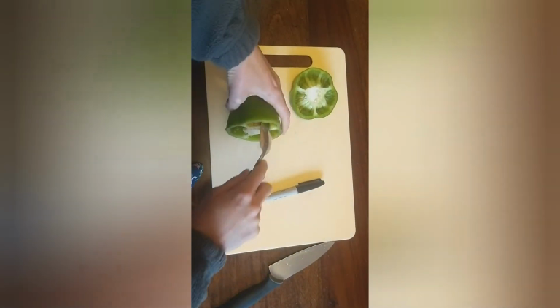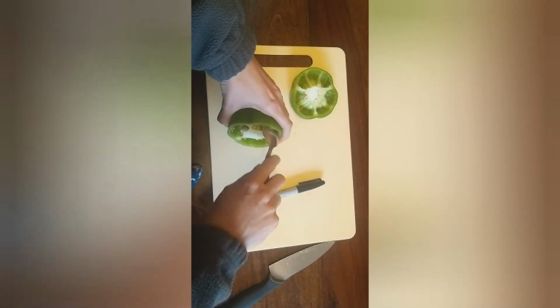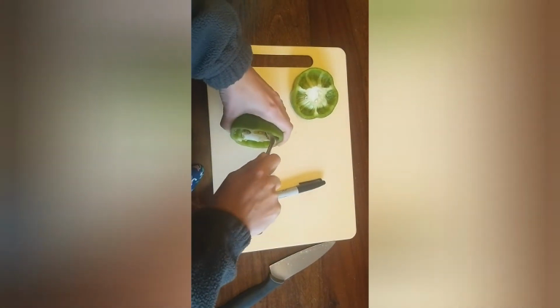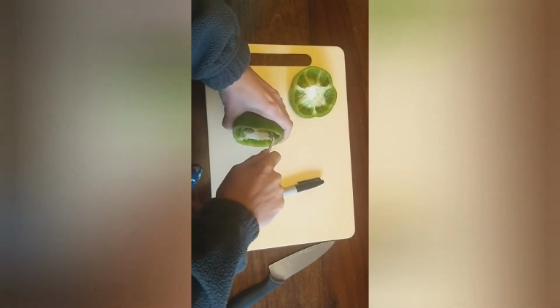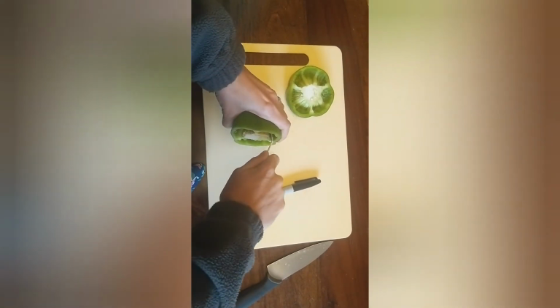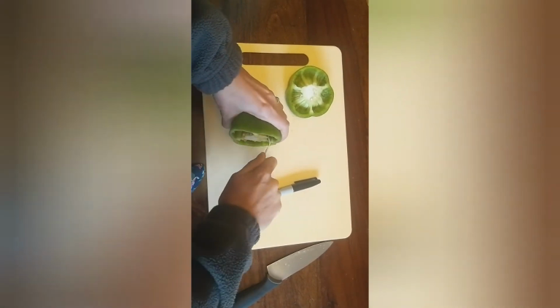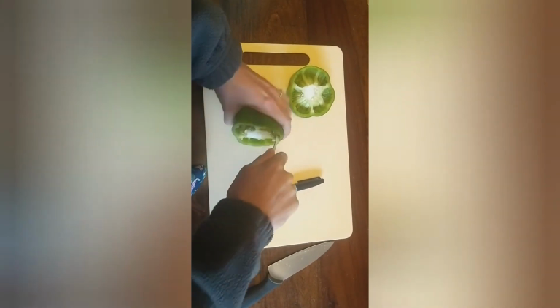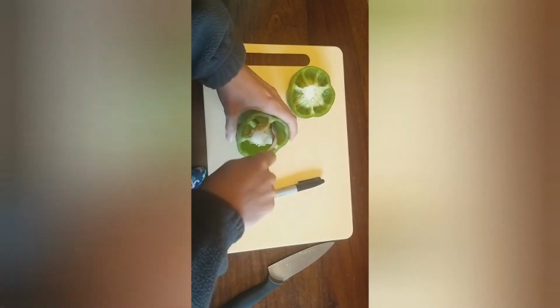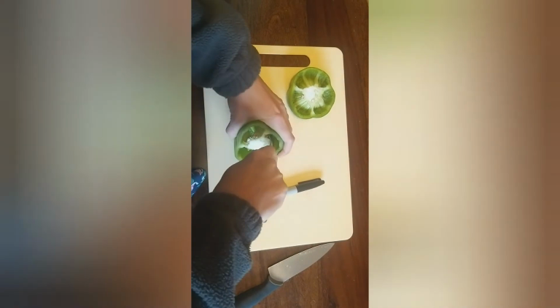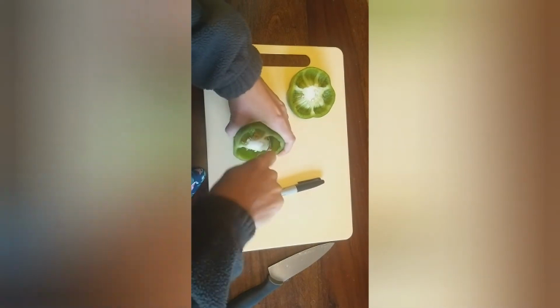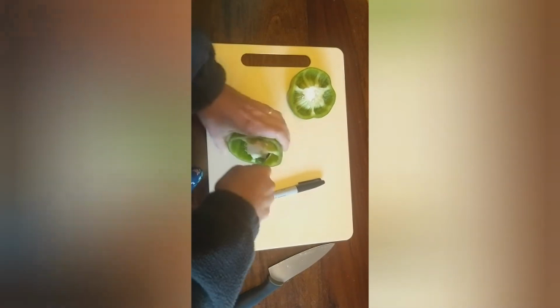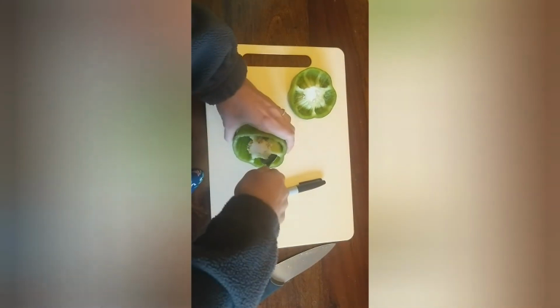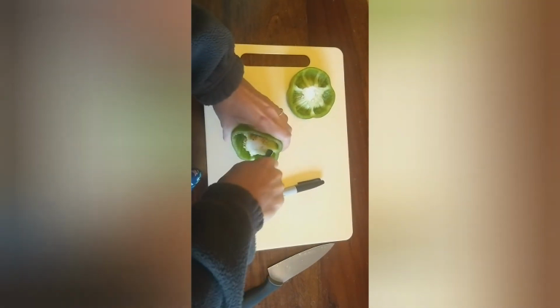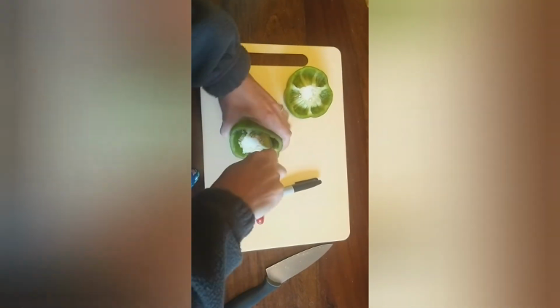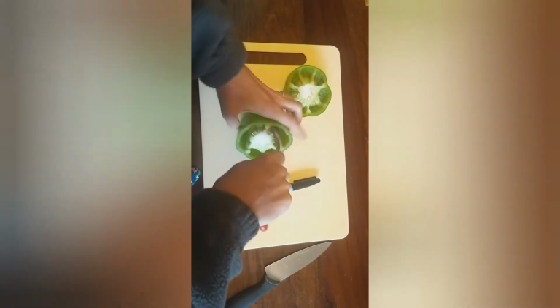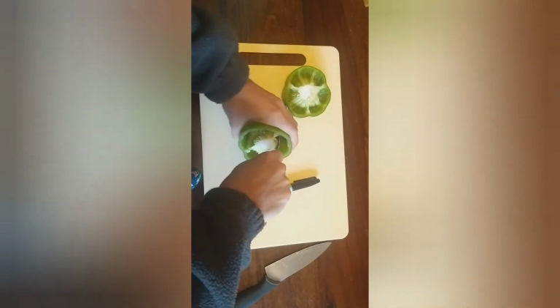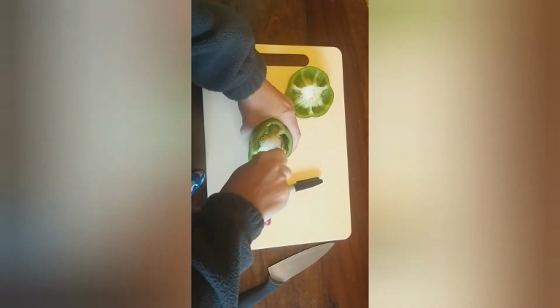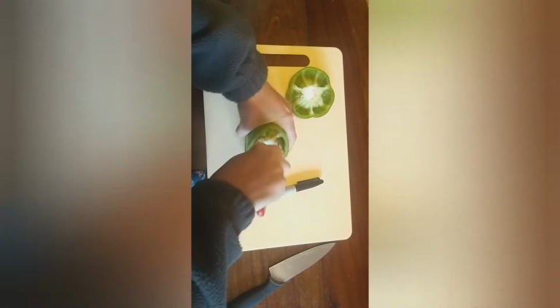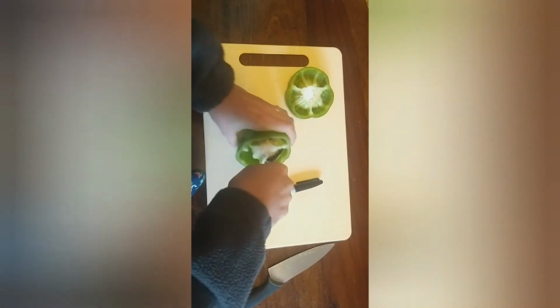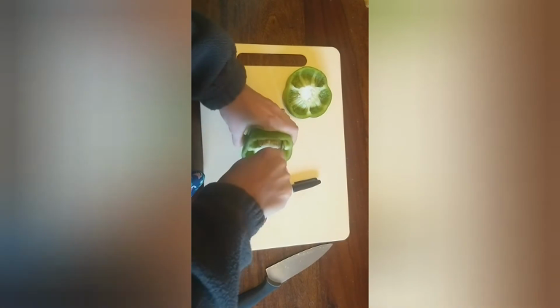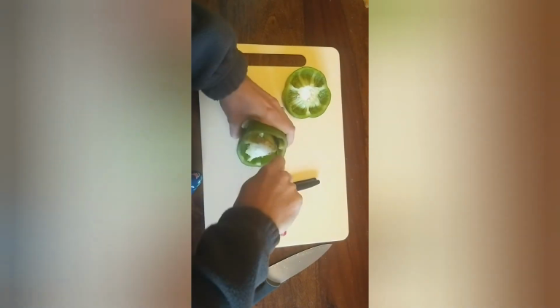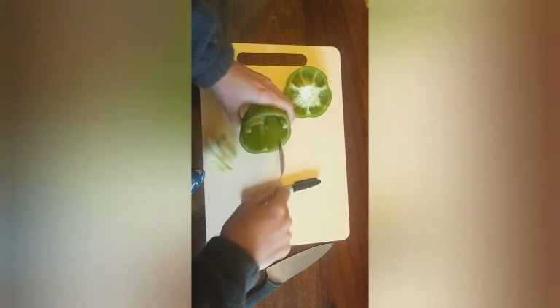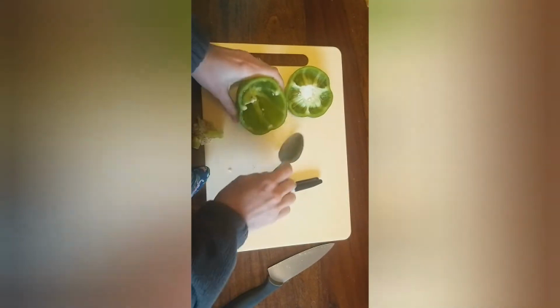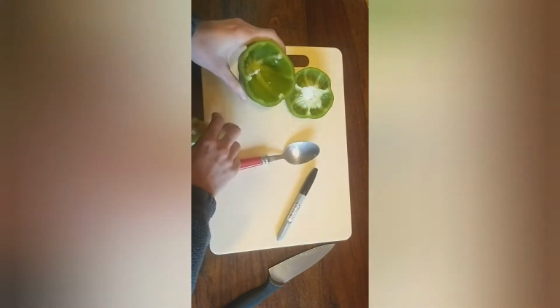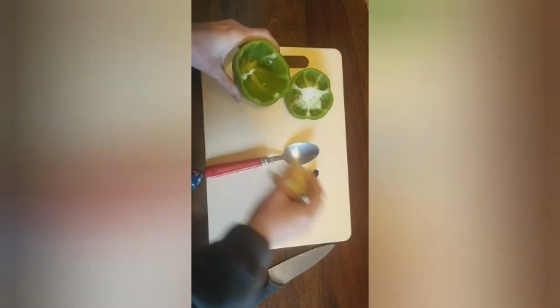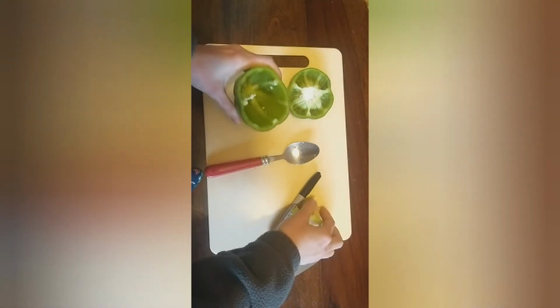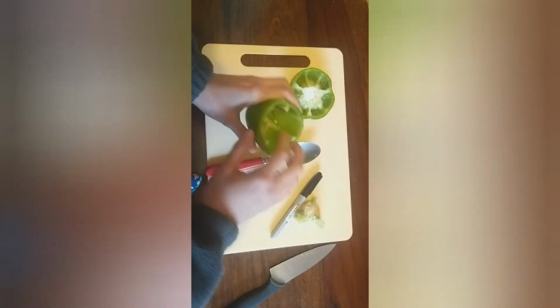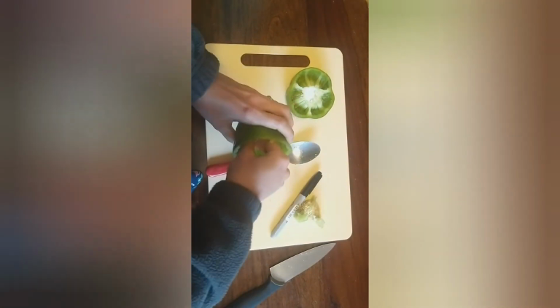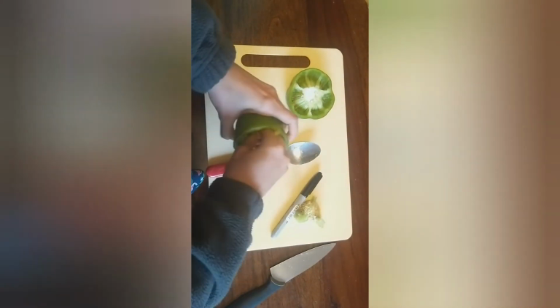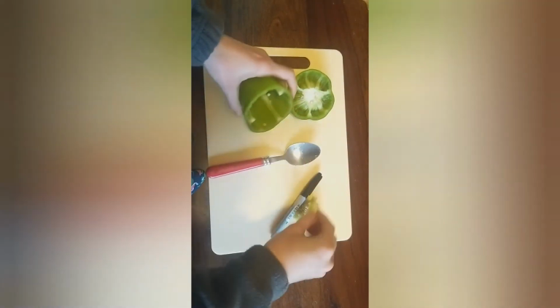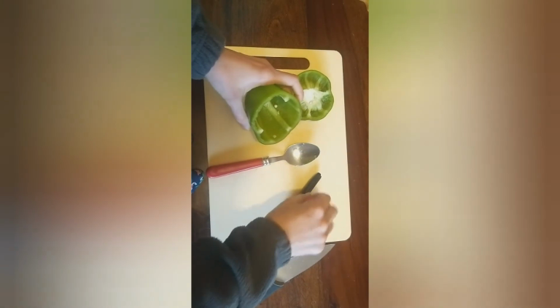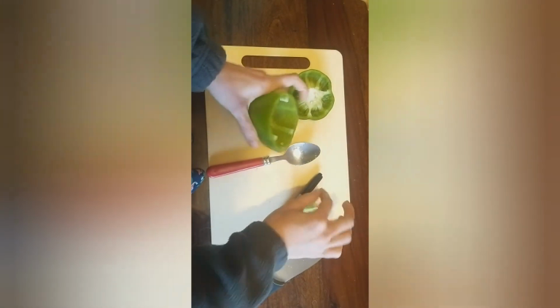Now I'm going to scoop out the insides very carefully. There we go — you can take out any extra bits.